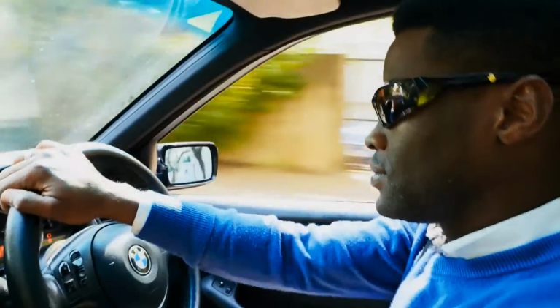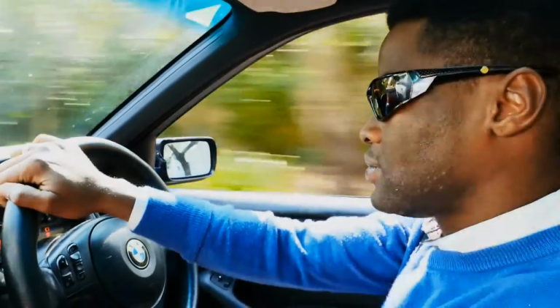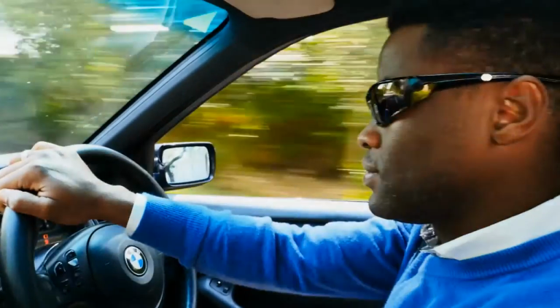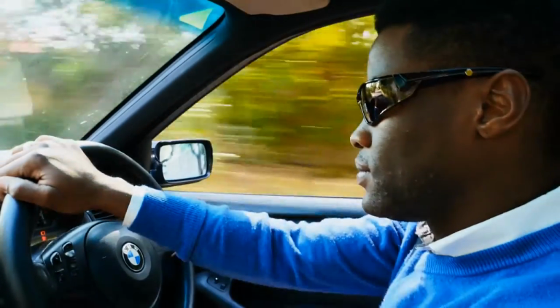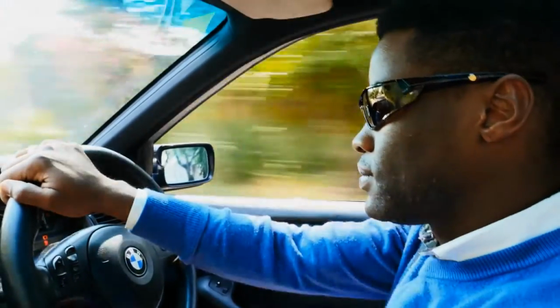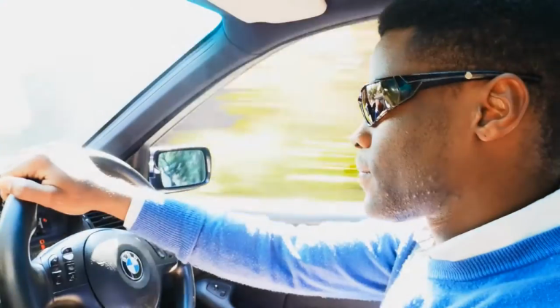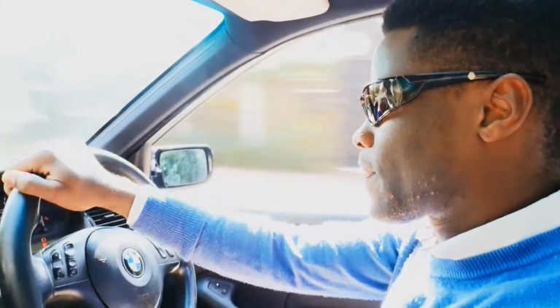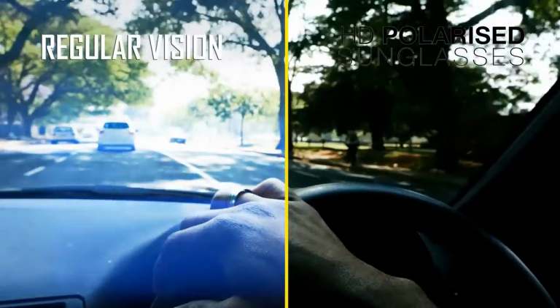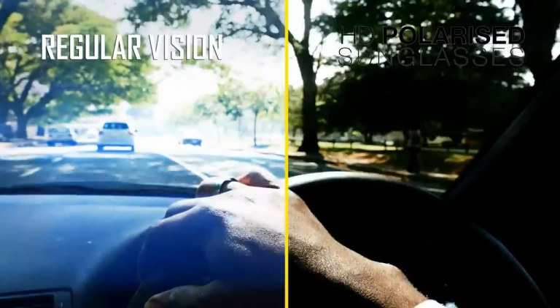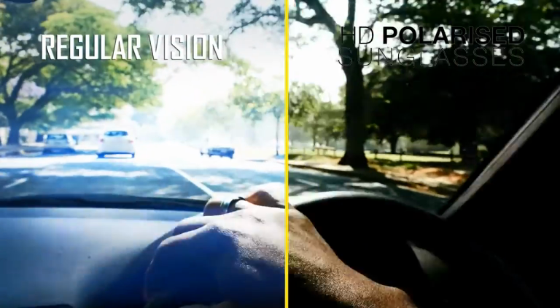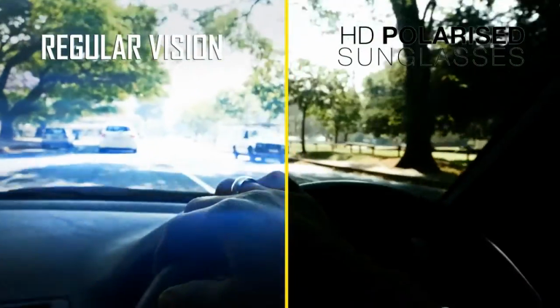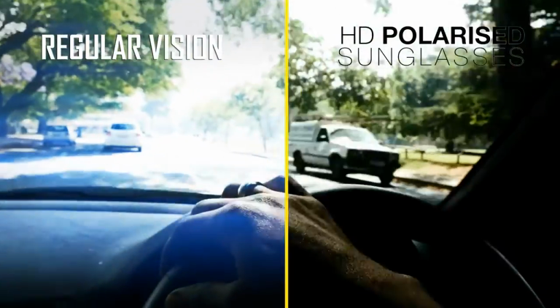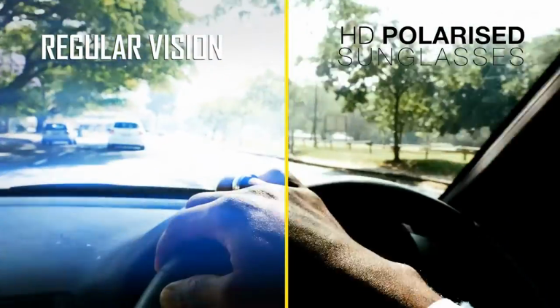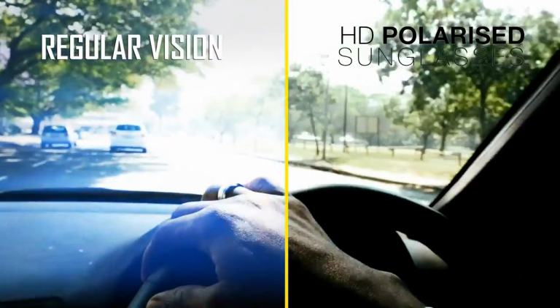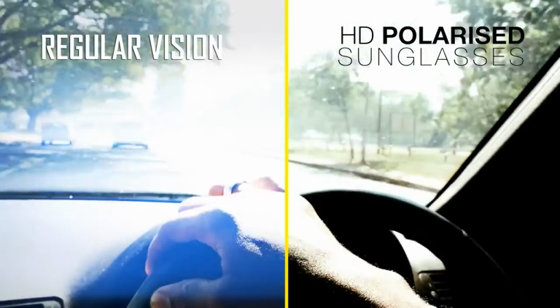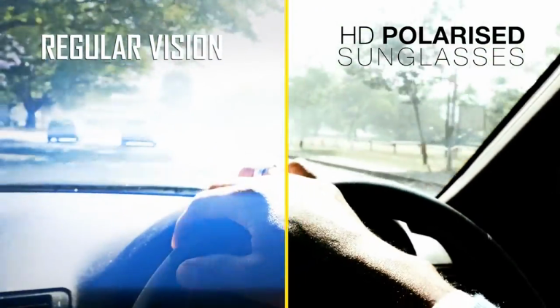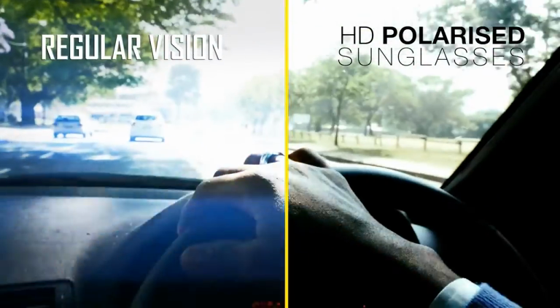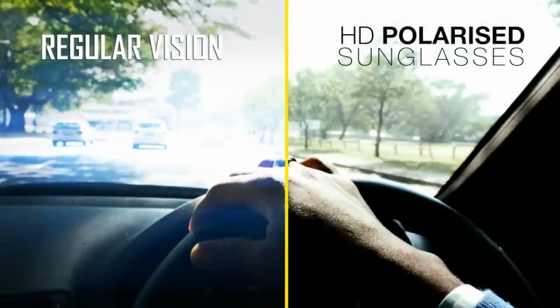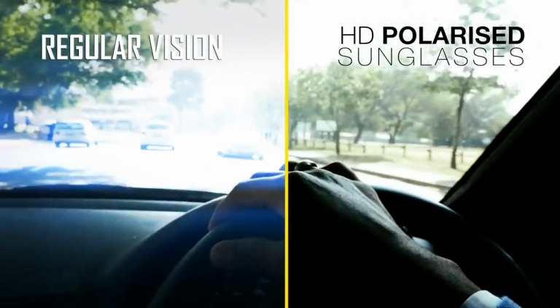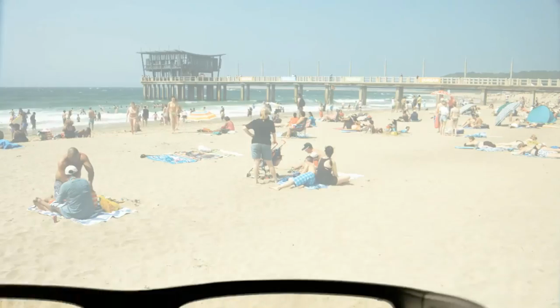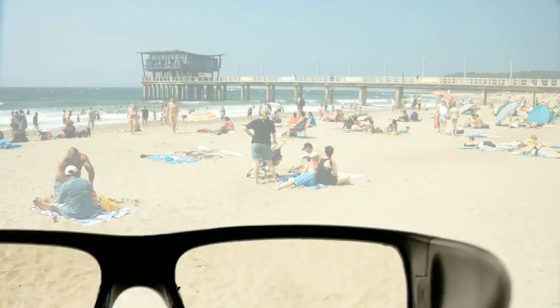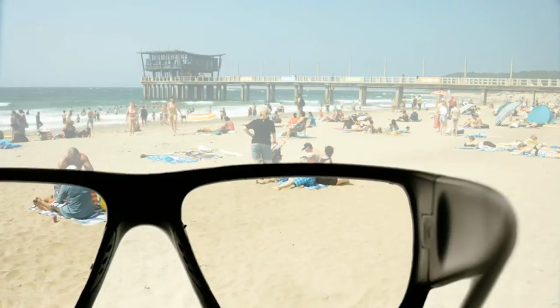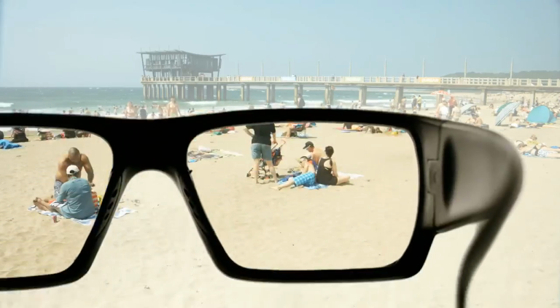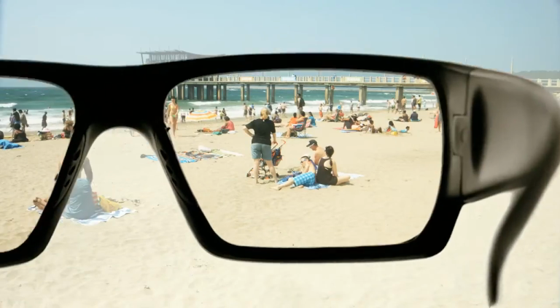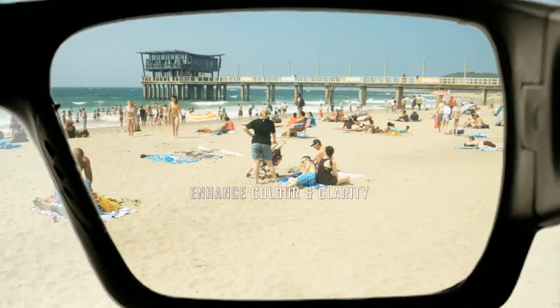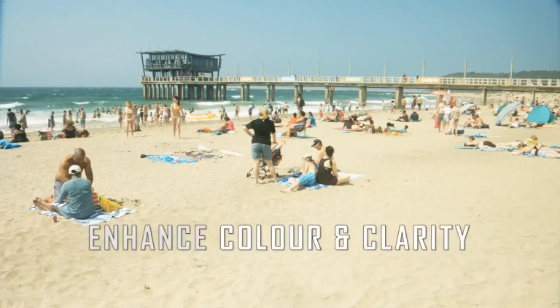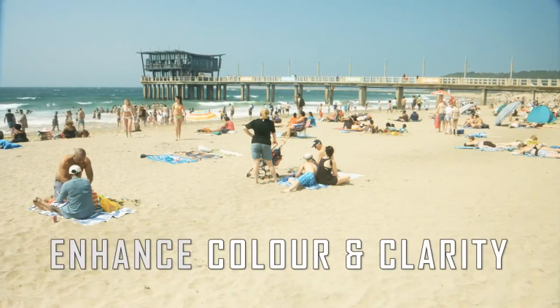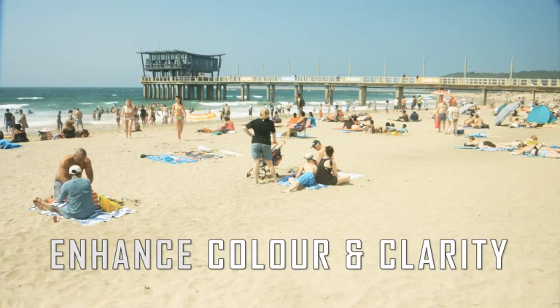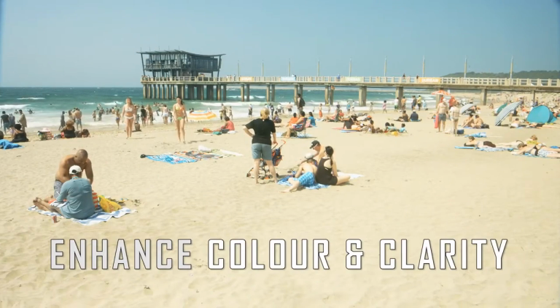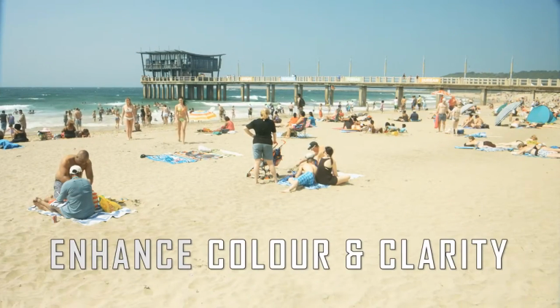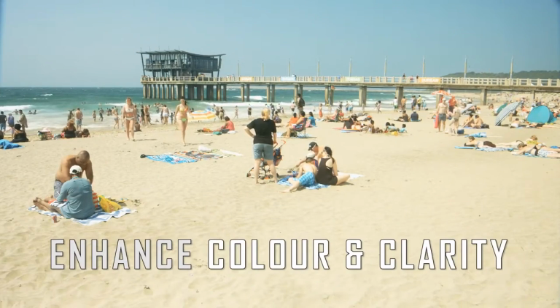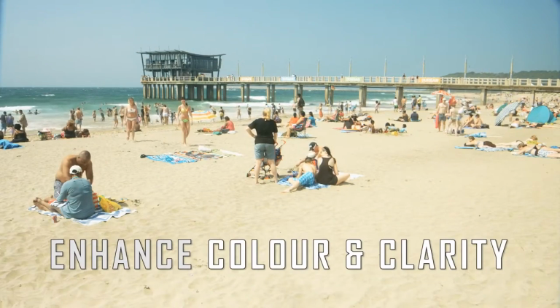With High Definition Polarized Sunglasses and a unique Euro-style design, you can bring high definition to life. We all know that traditional sunglasses just dim the way you see the world — that's because they don't have HD polarized lenses that enhance color and clarity.